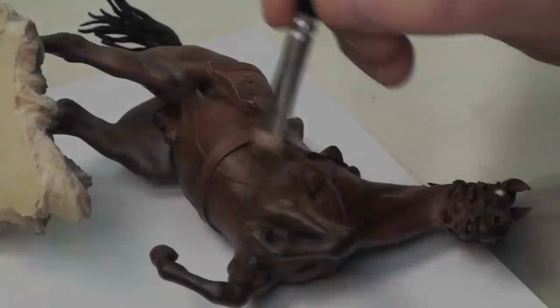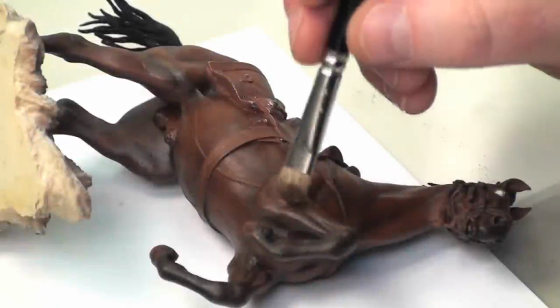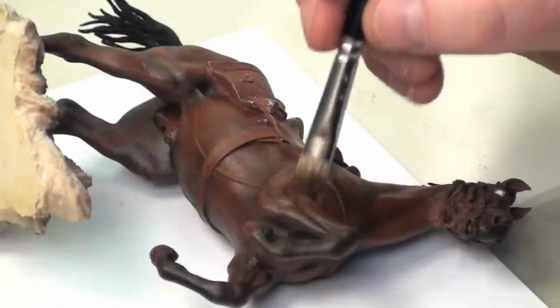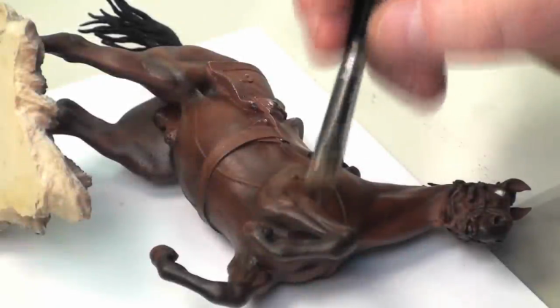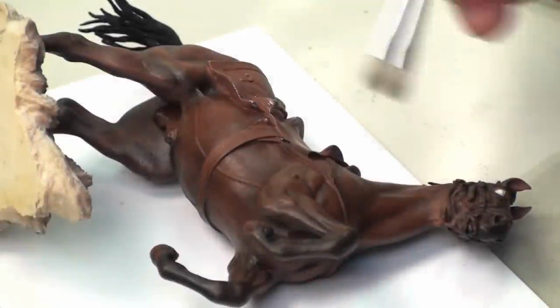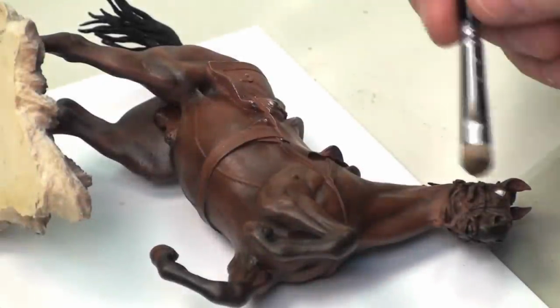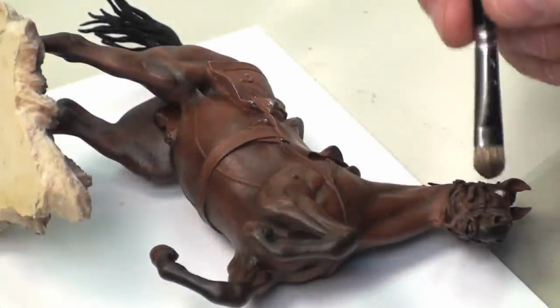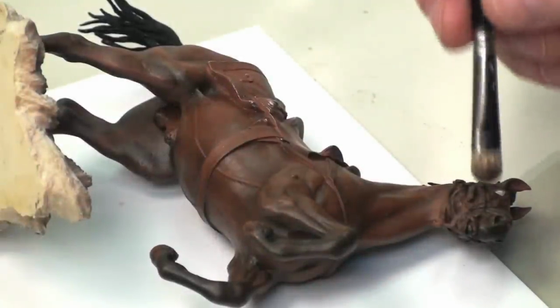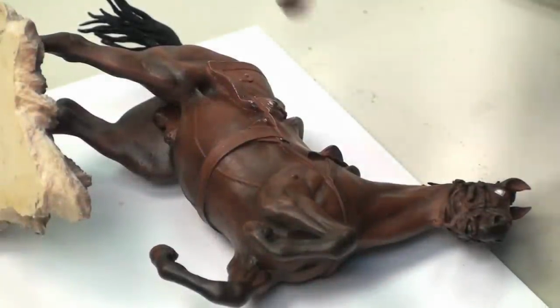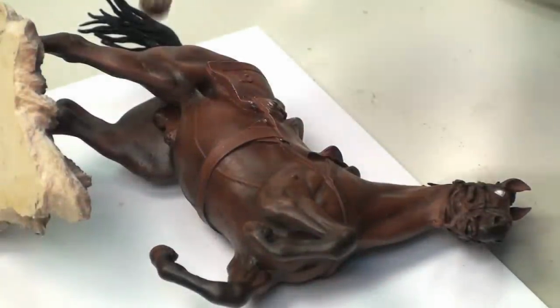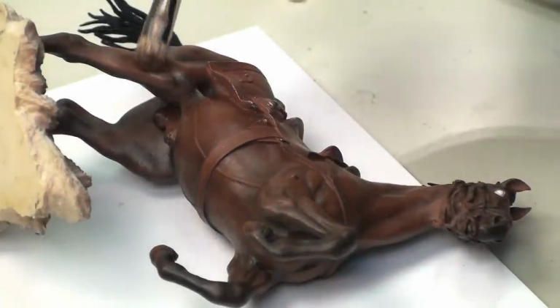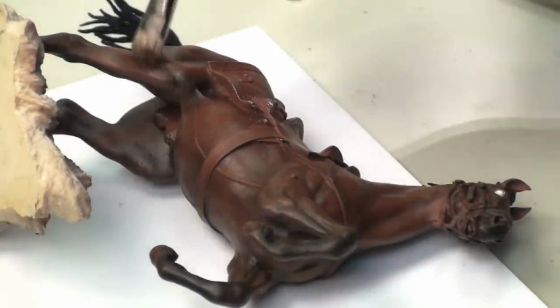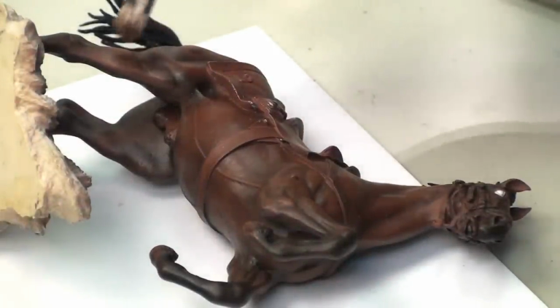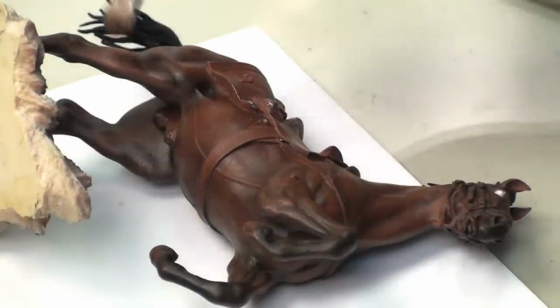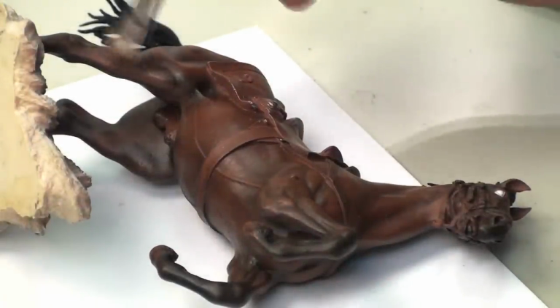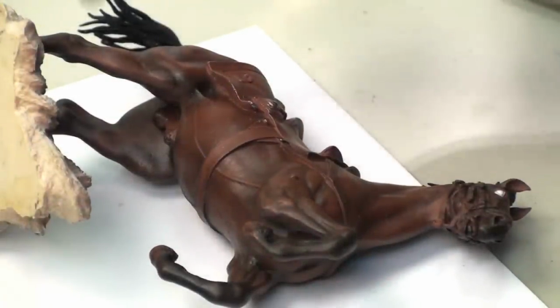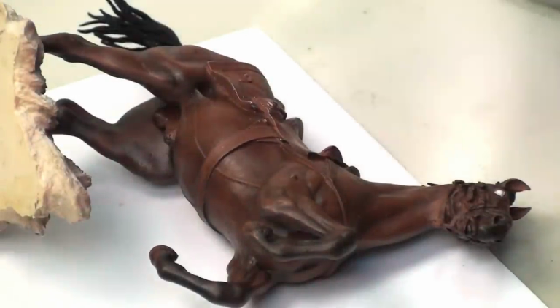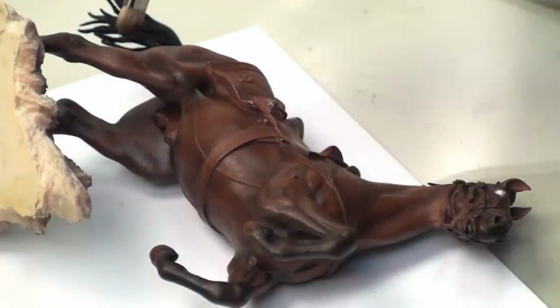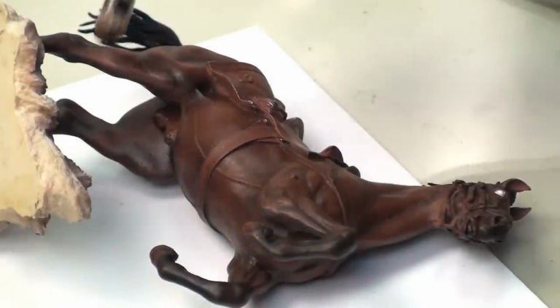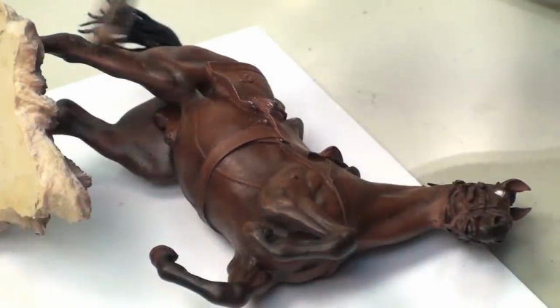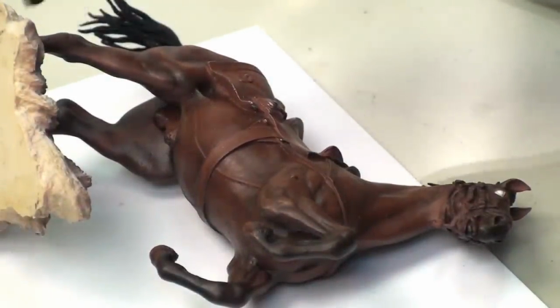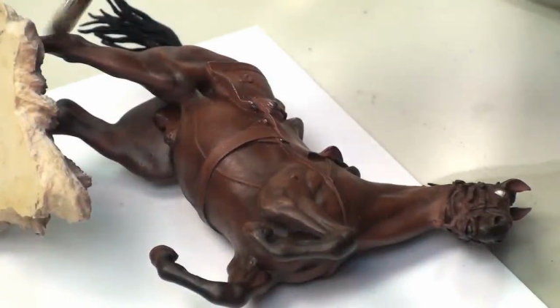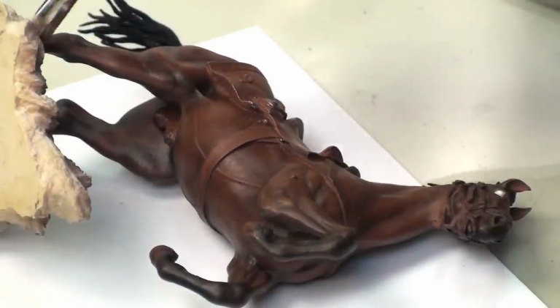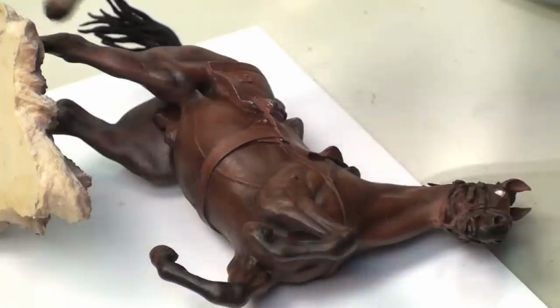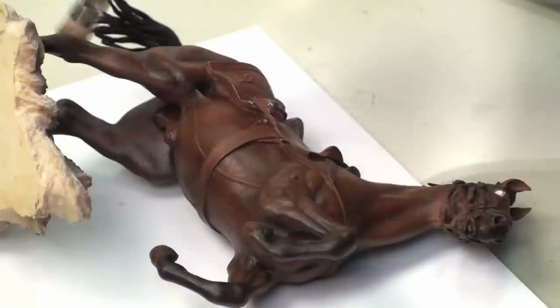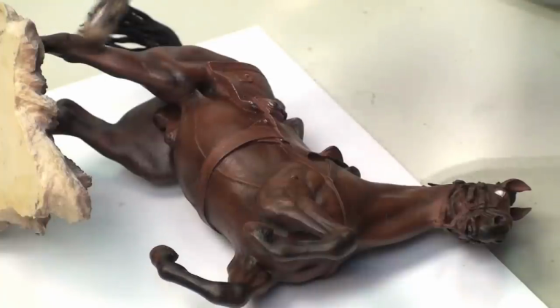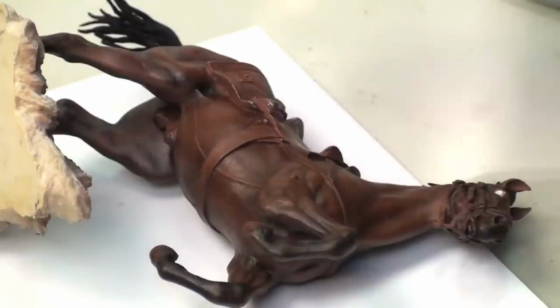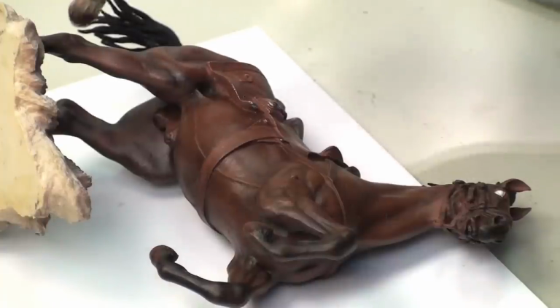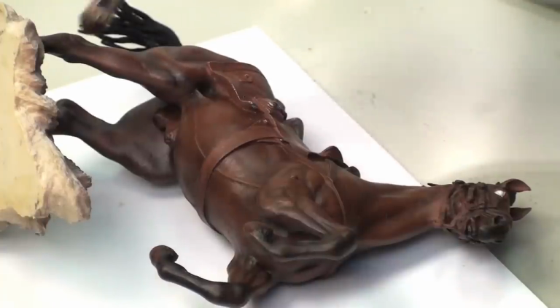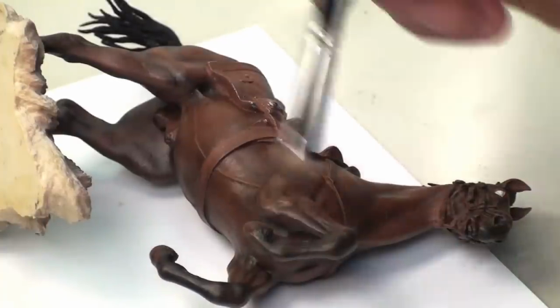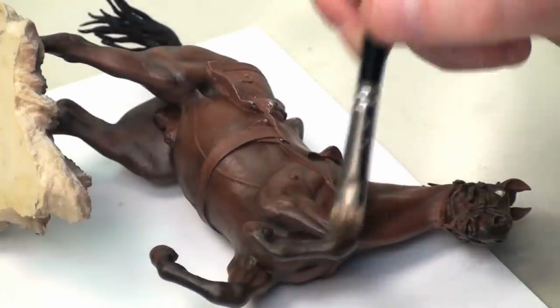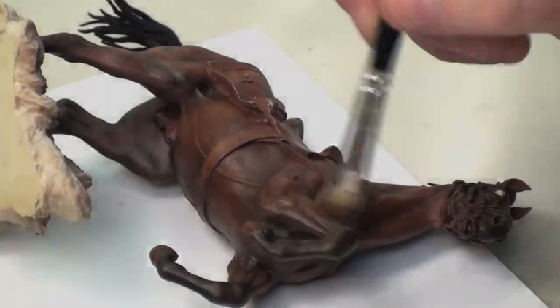So we're just going to feather out some of those shadows and highlights we put on the veins. And as always, thanks so much for stopping by — we'll see you soon with the next video.